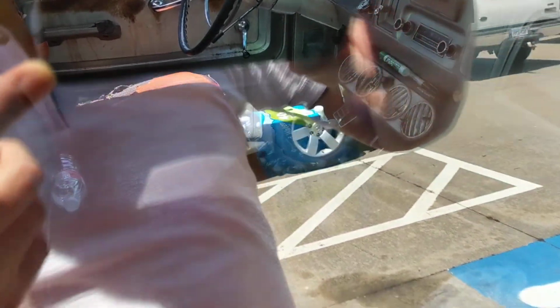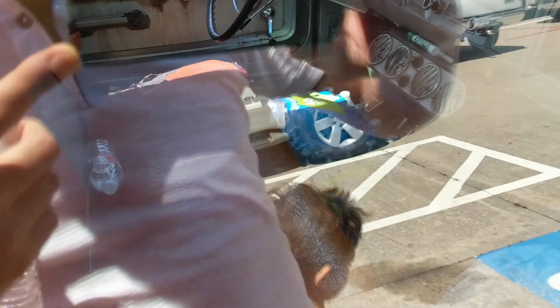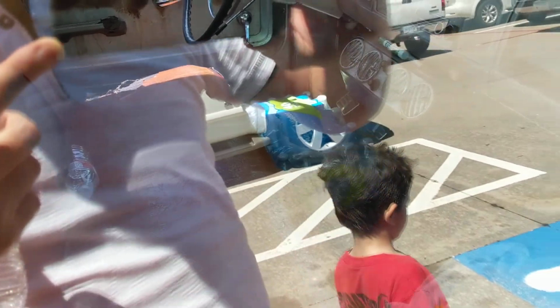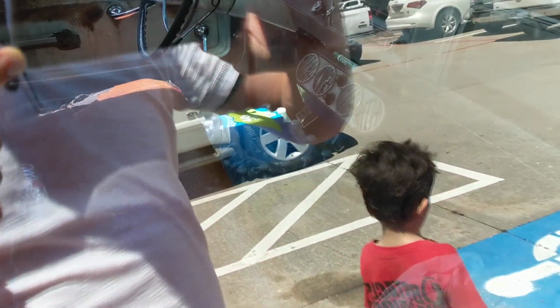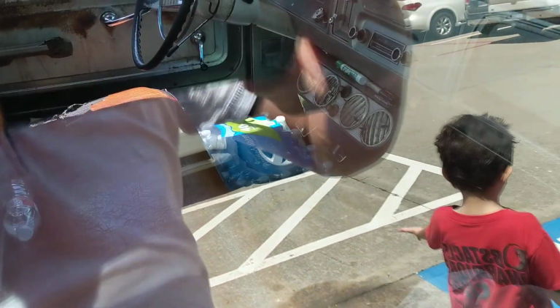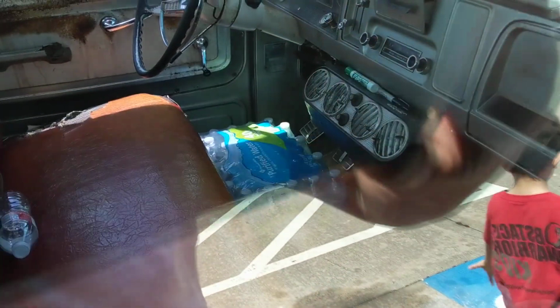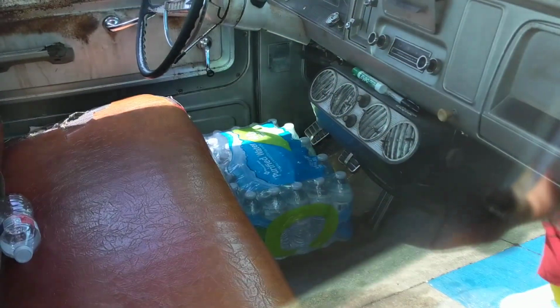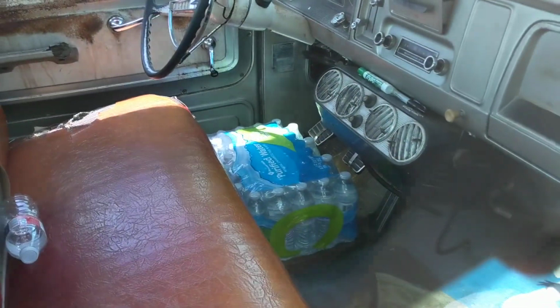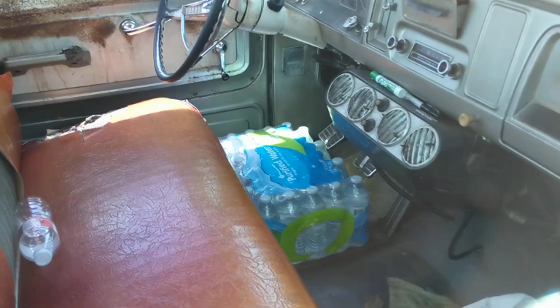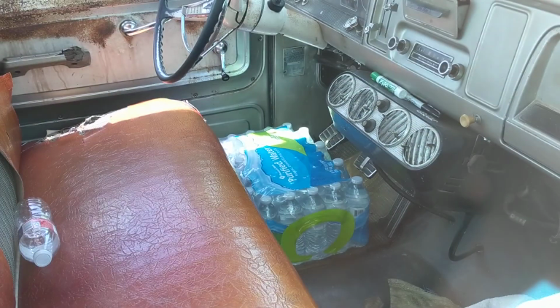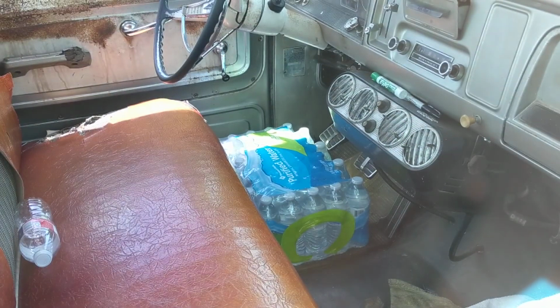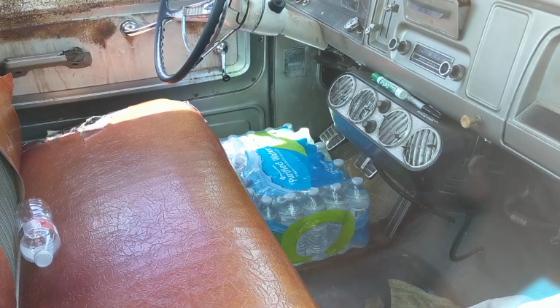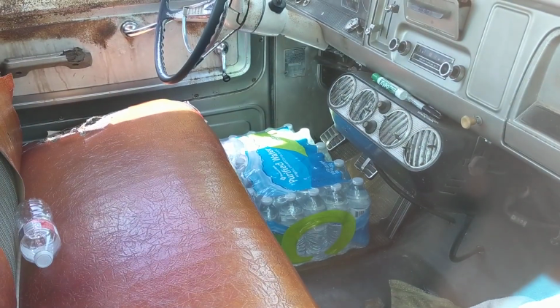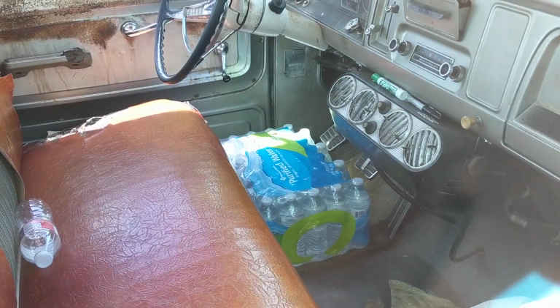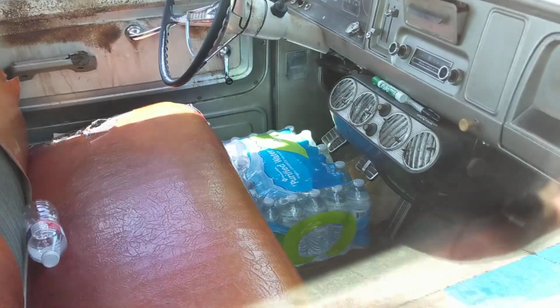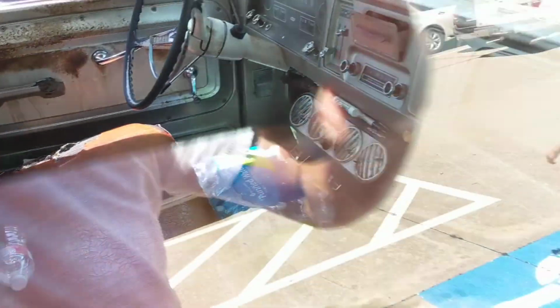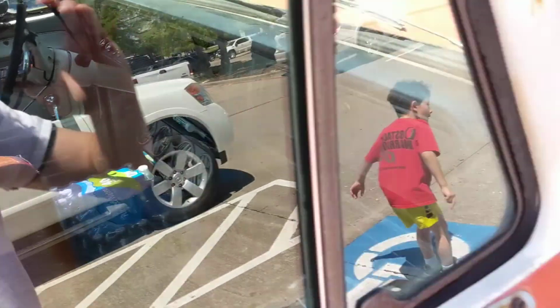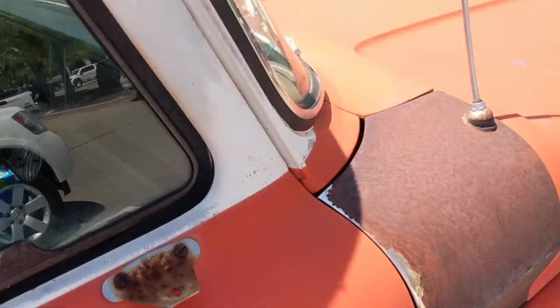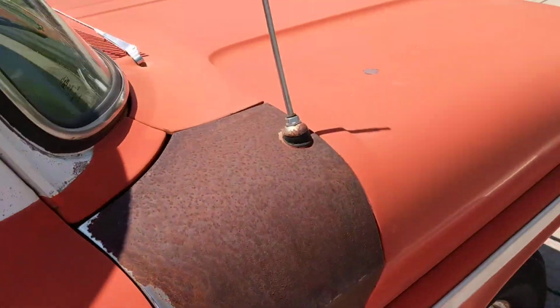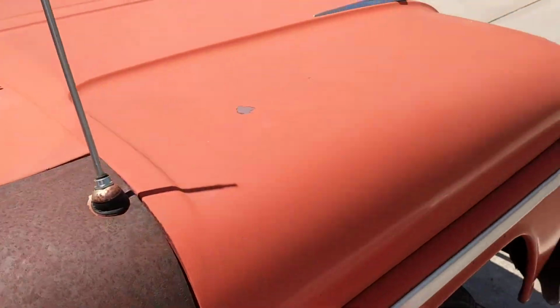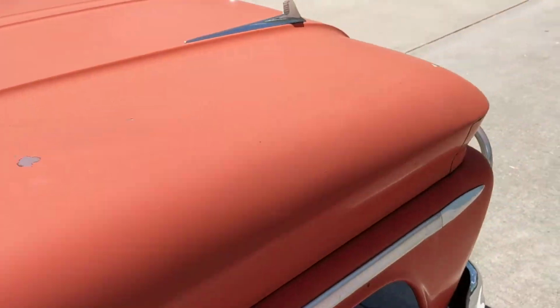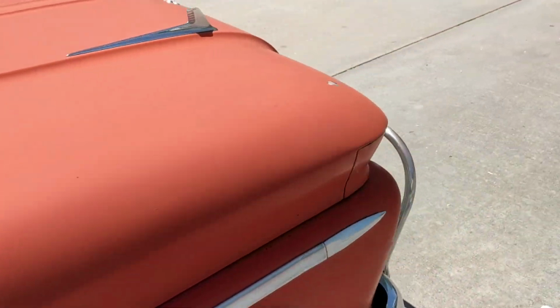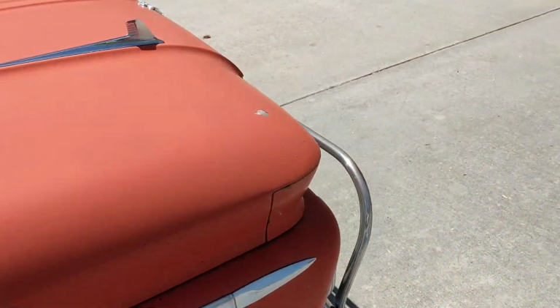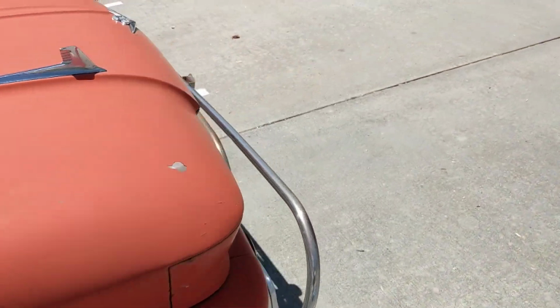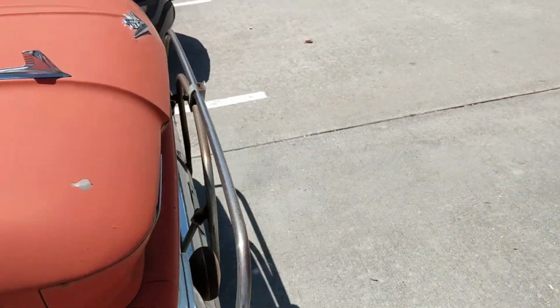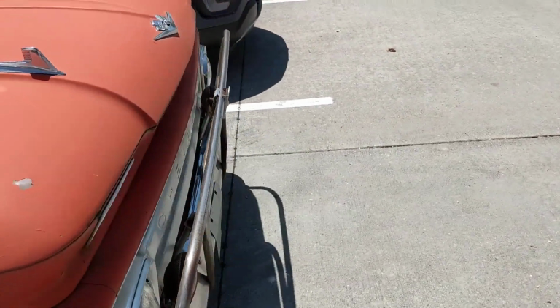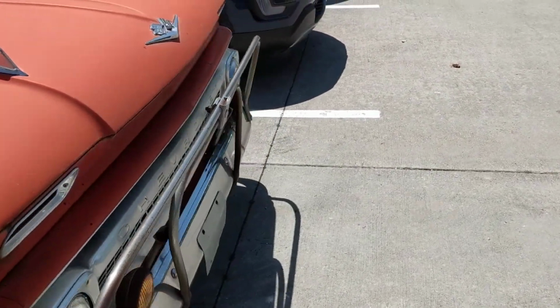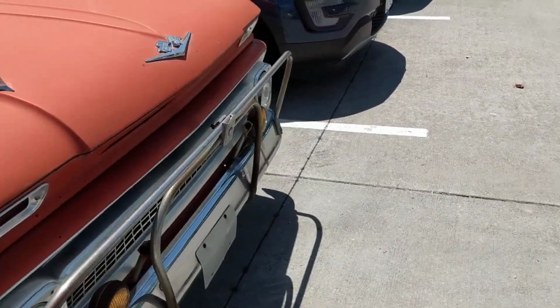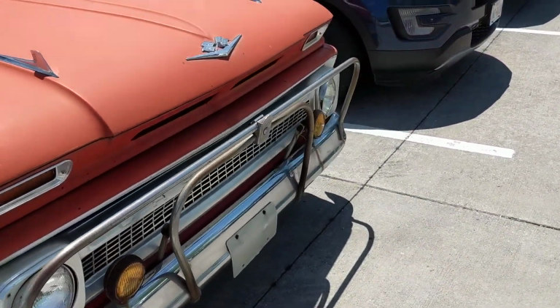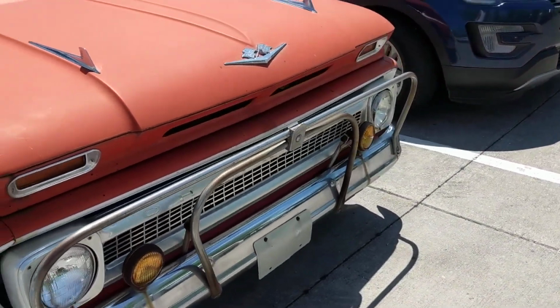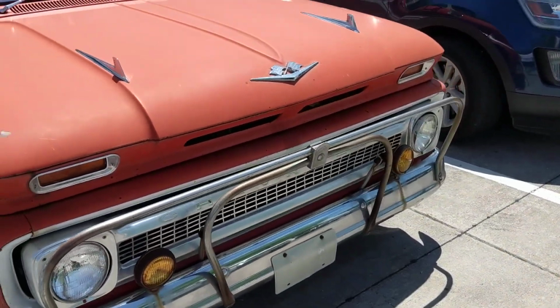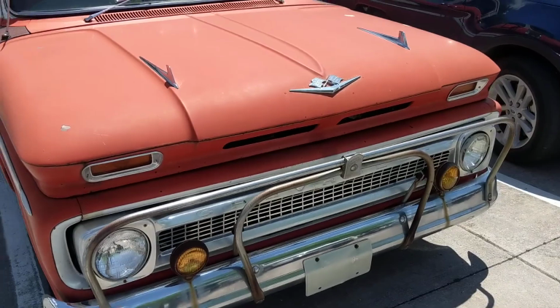Got some vents in there. It probably didn't have AC, but the air just comes in from outside. And it's still rolling.